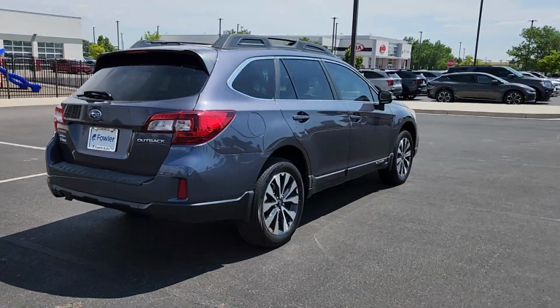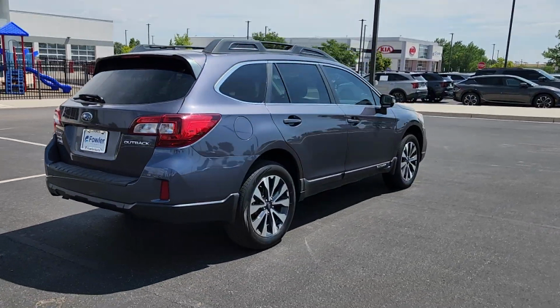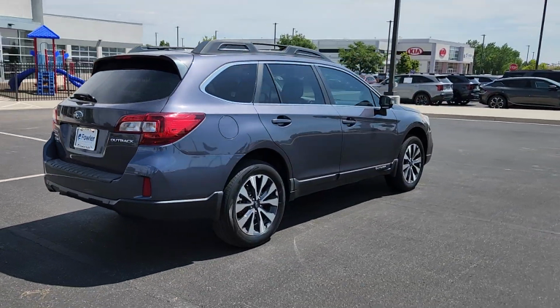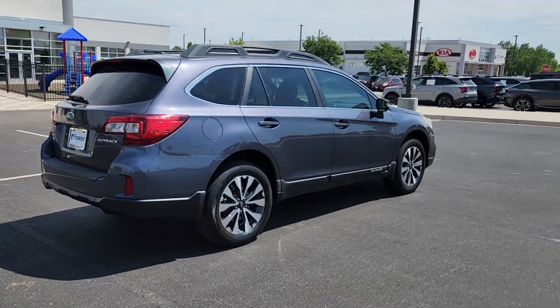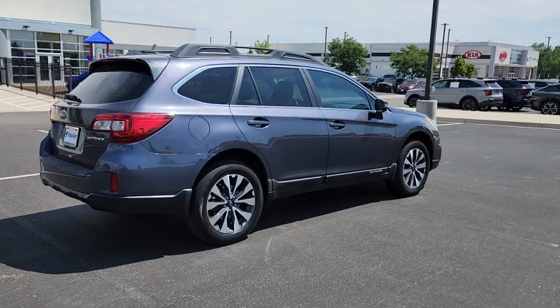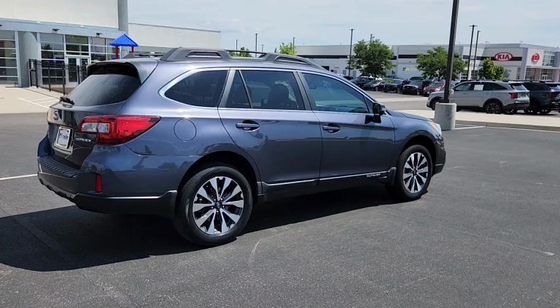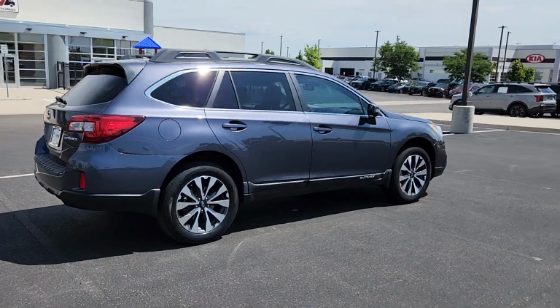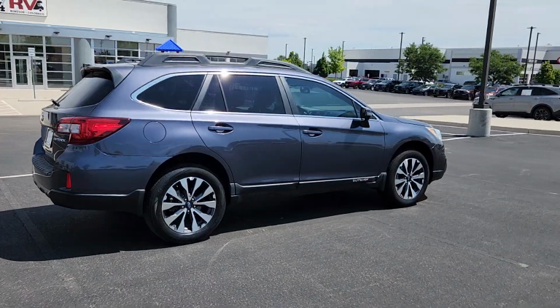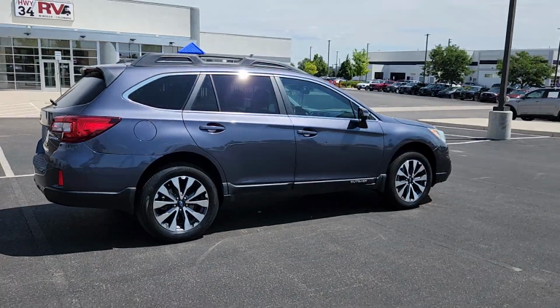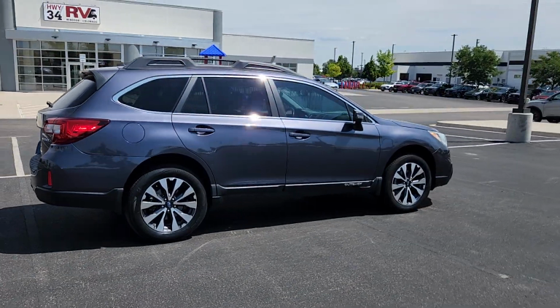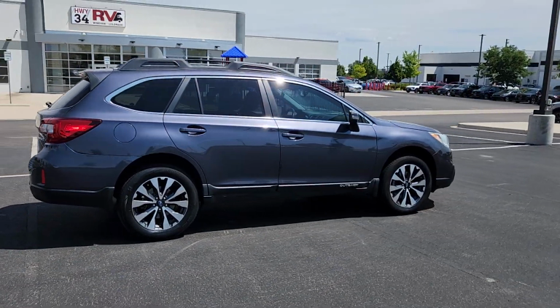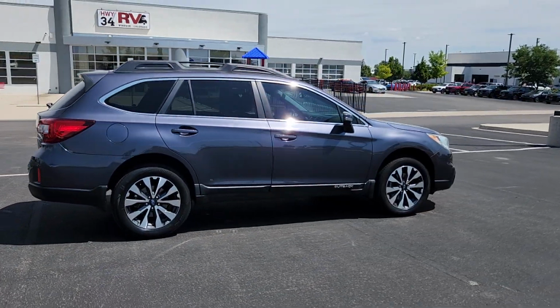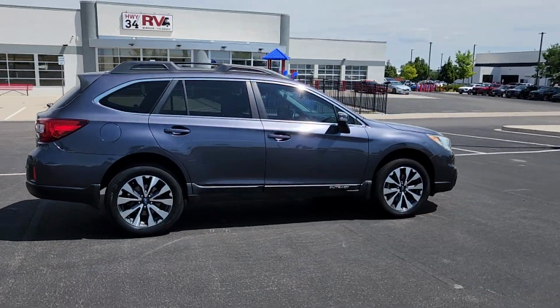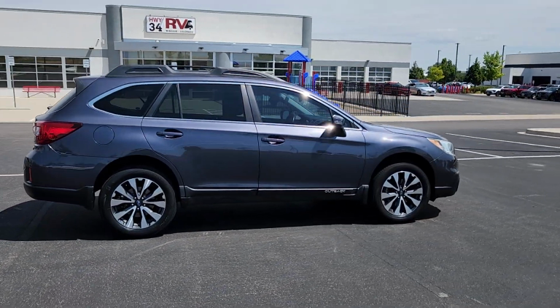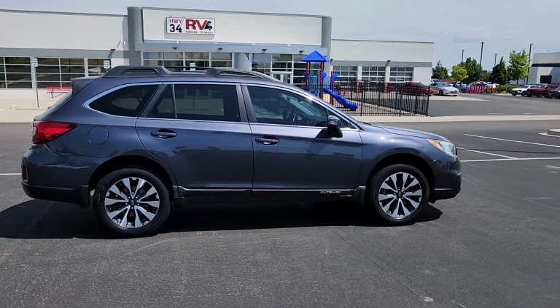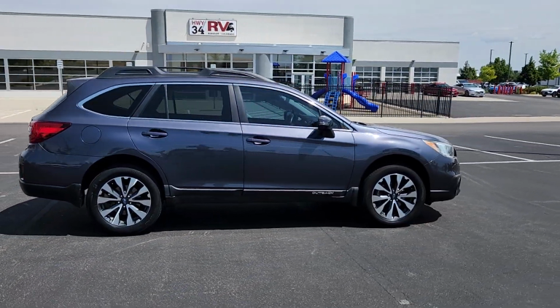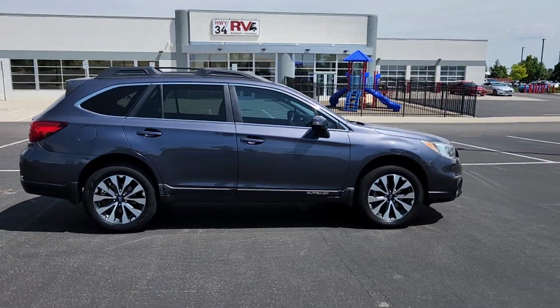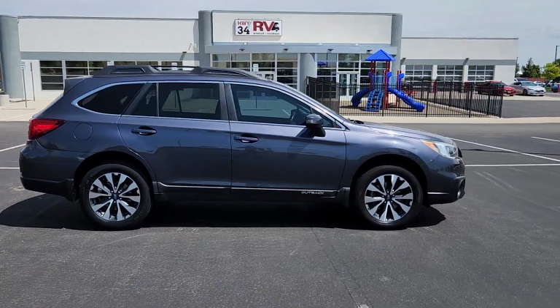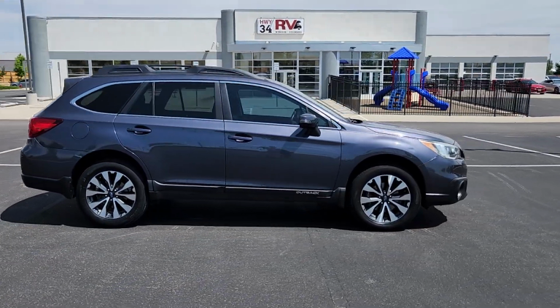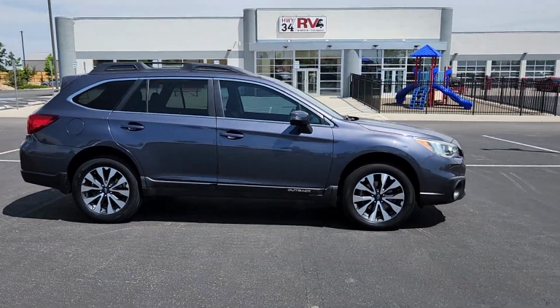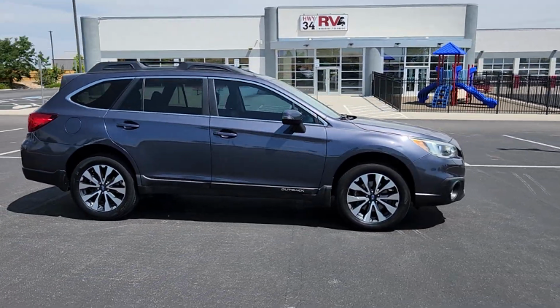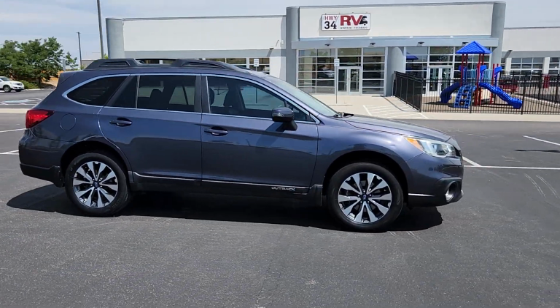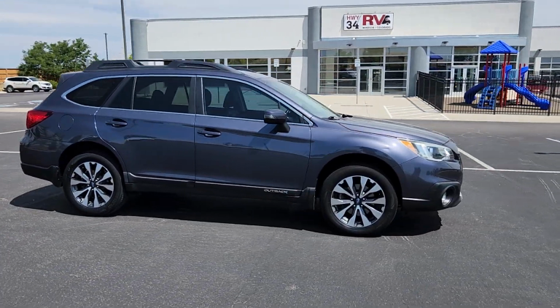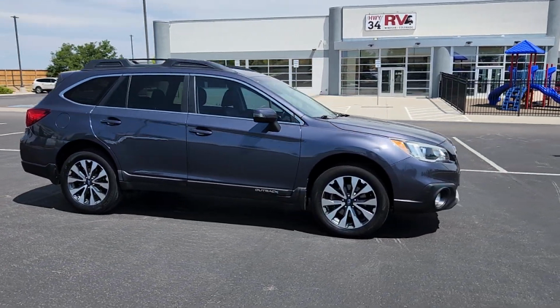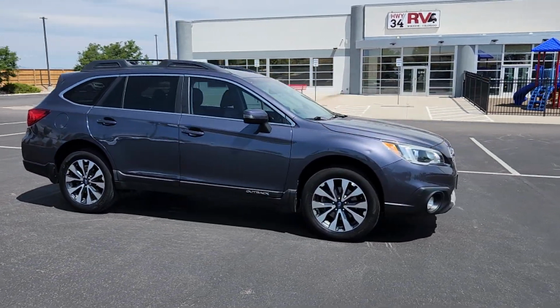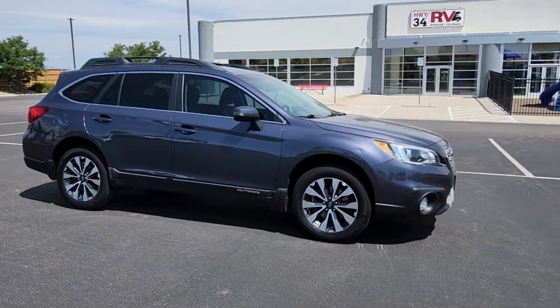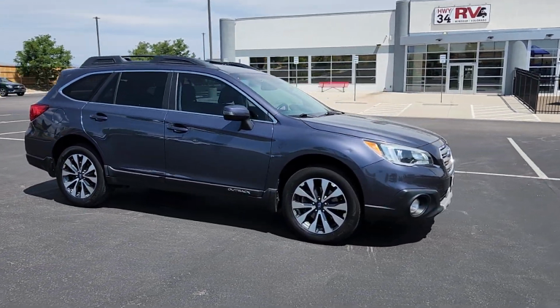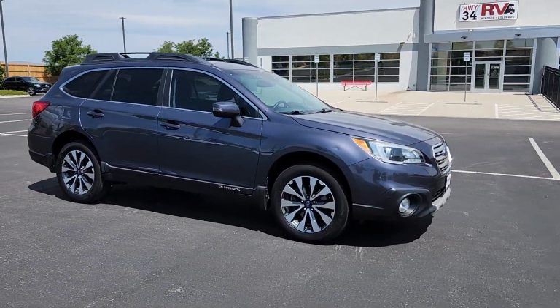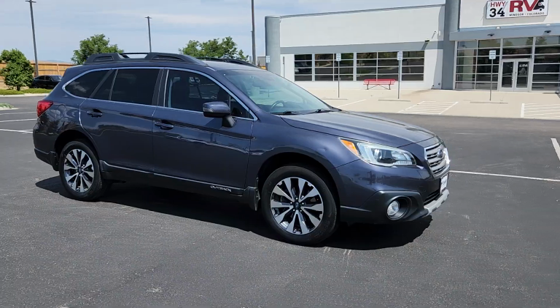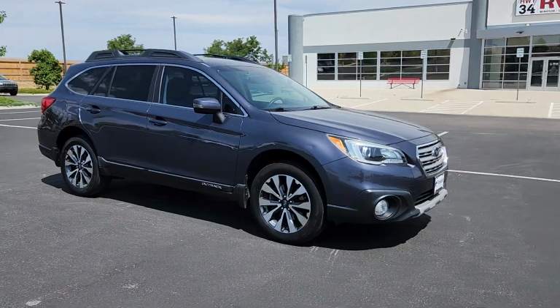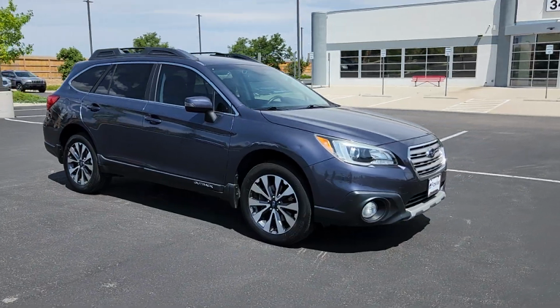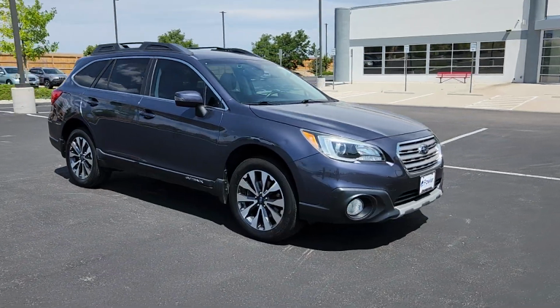Here's a sure-footed Outback that delivers versatility, comfort, and peace of mind. The sky's the limit on every adventure in this down-to-earth companion.